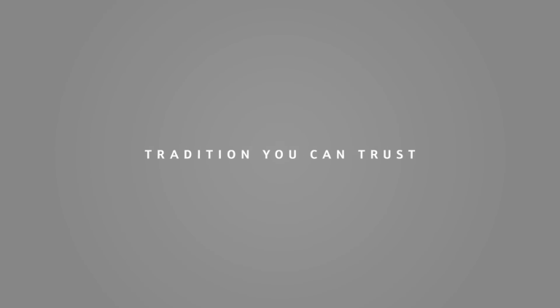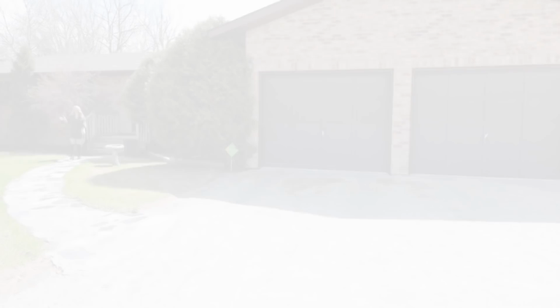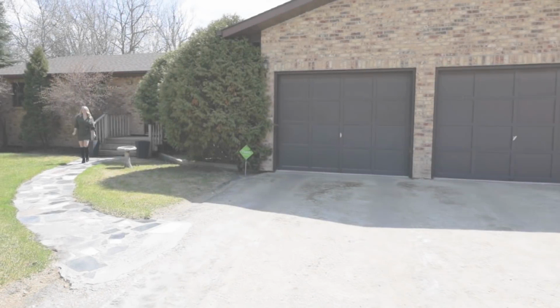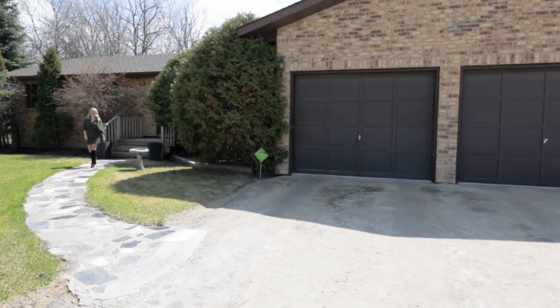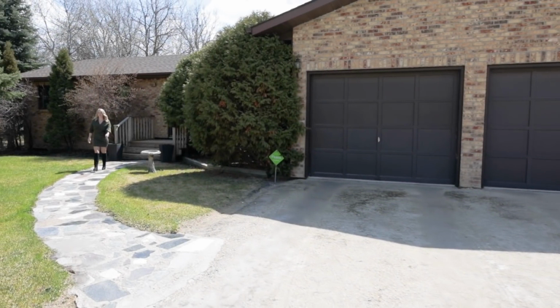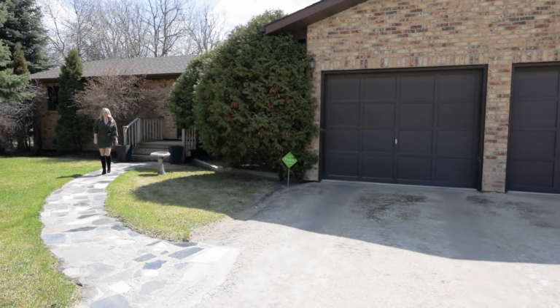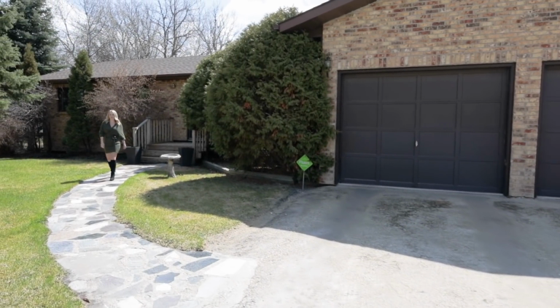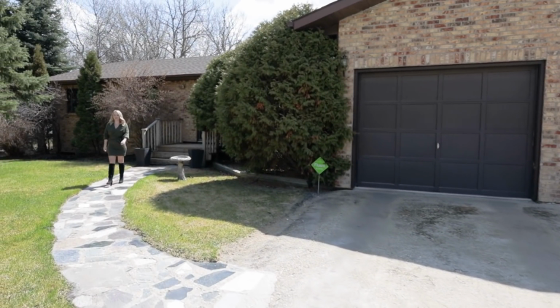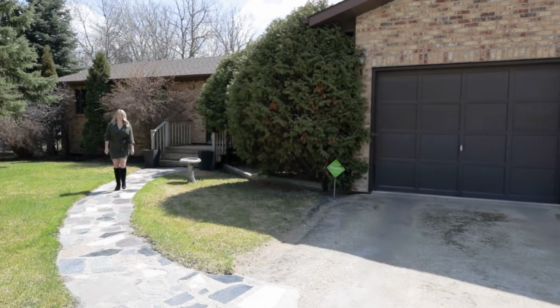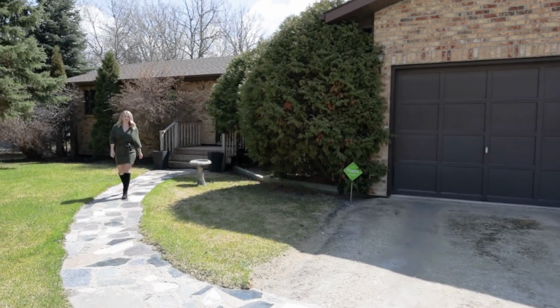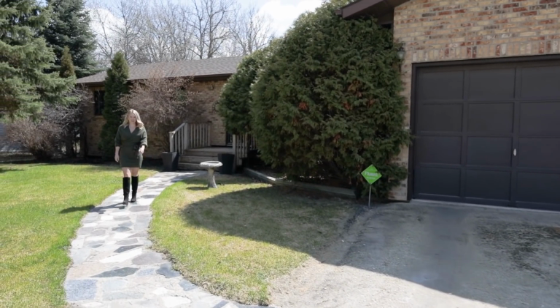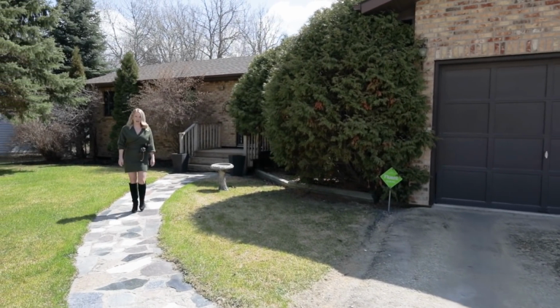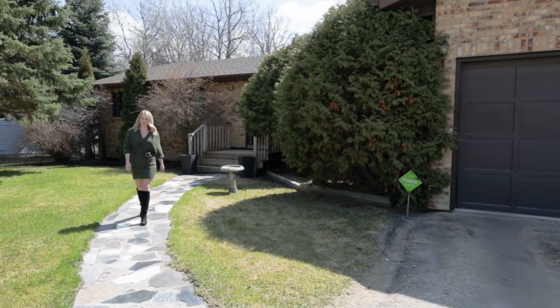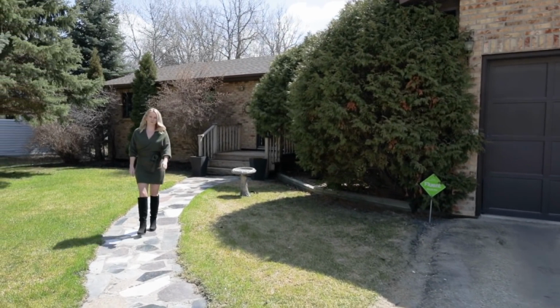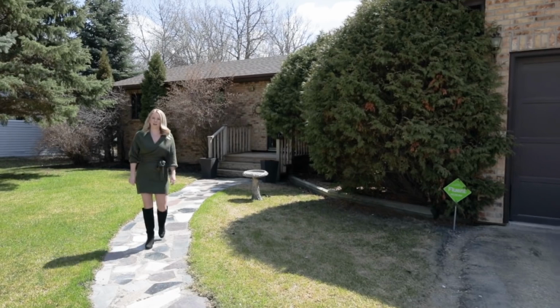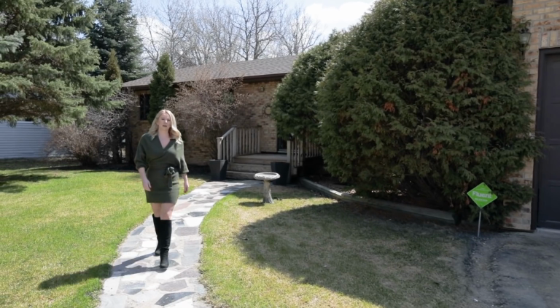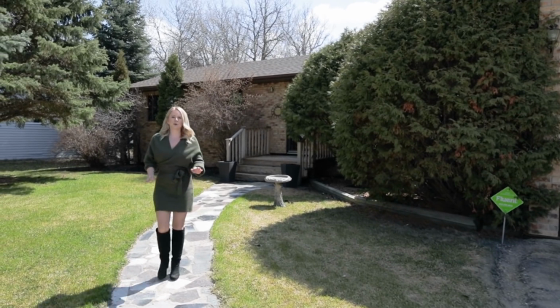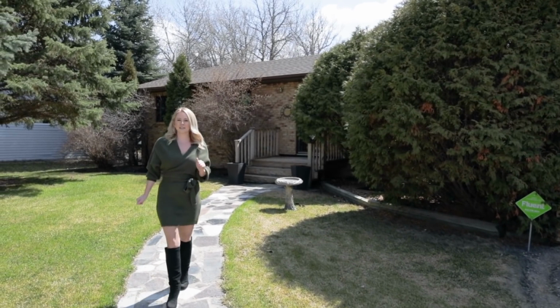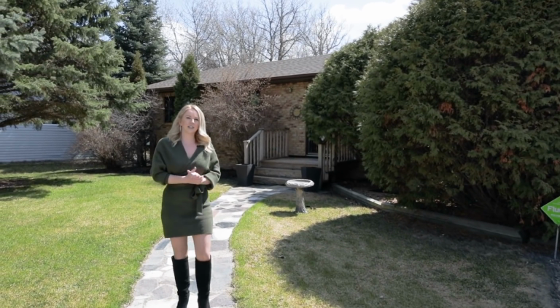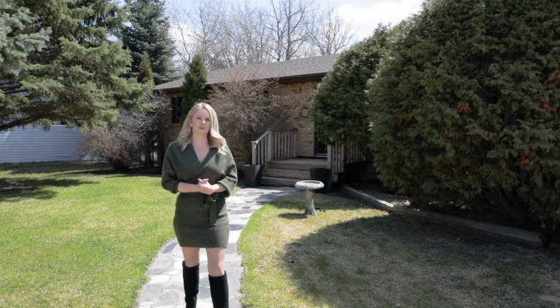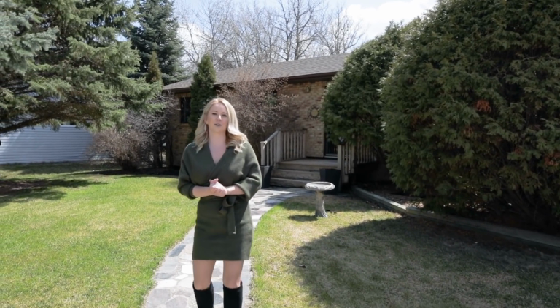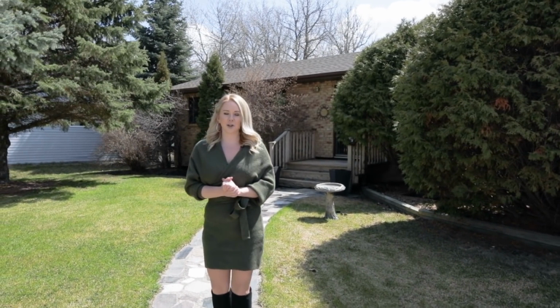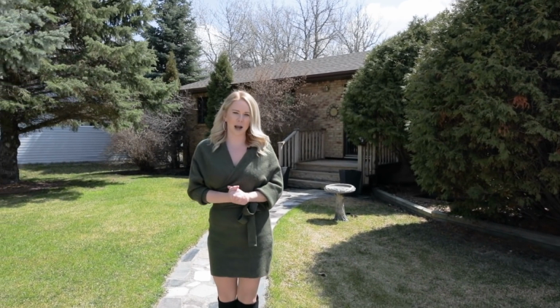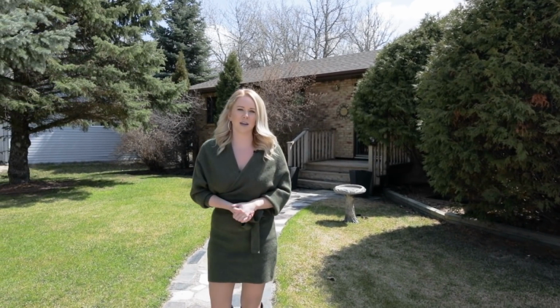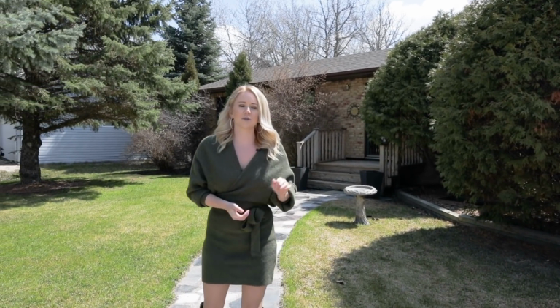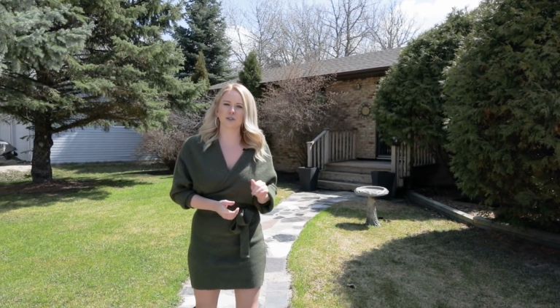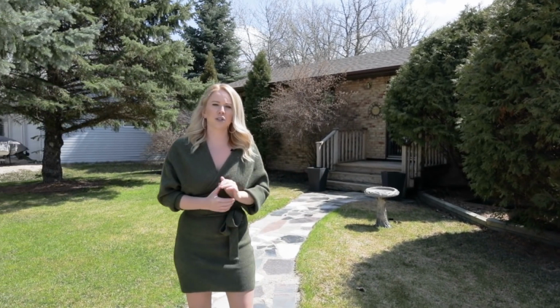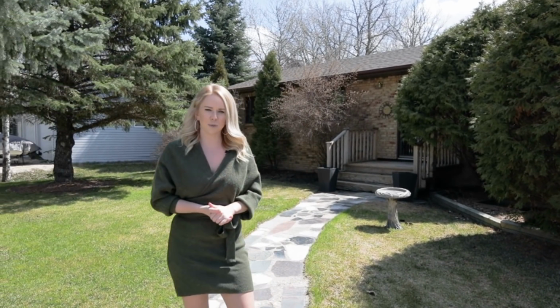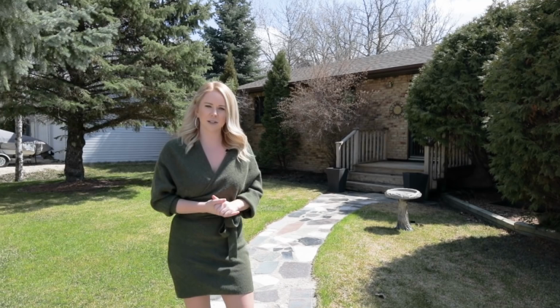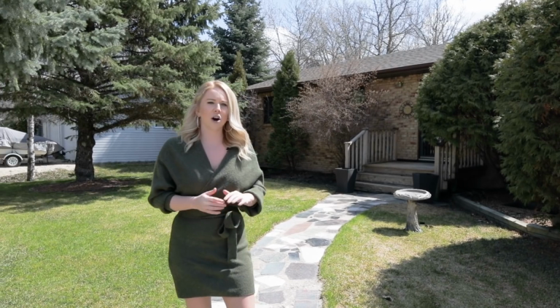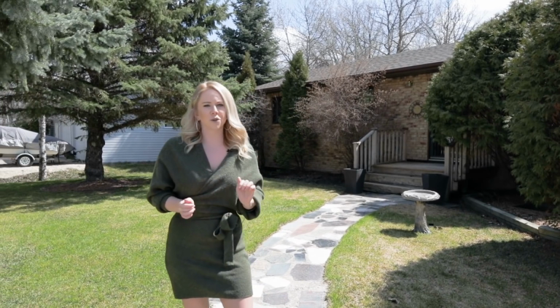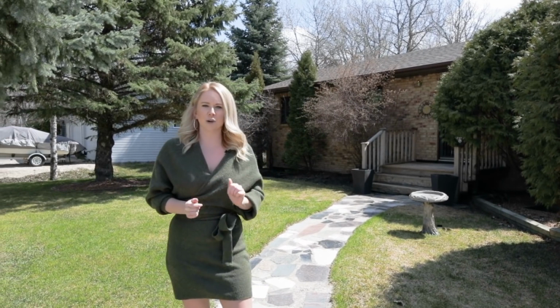Hi everyone, I'm Megan McKillop with Remax Professionals, and today I have a new listing at 8 Broughton Bay in Warren. We have a sprawling 1,700 square foot bungalow behind me, three bedrooms, two full baths, and hardwood flooring throughout.